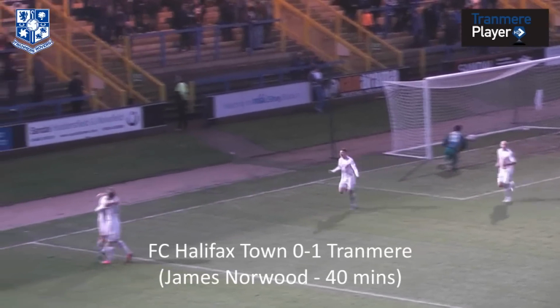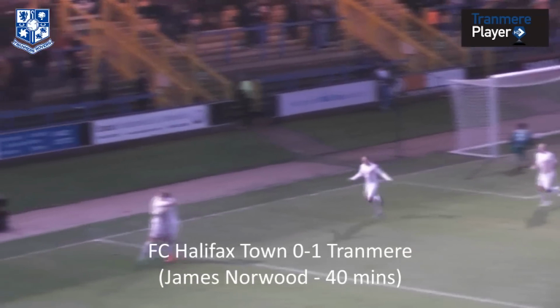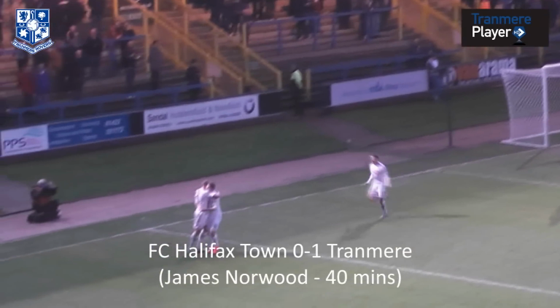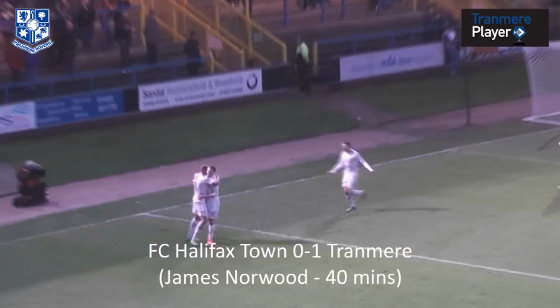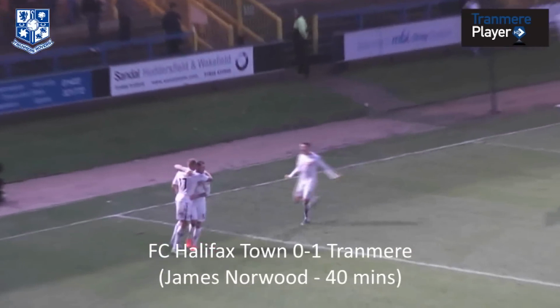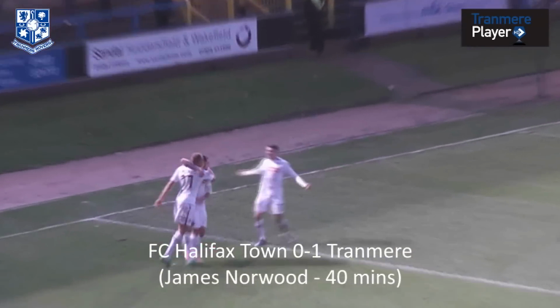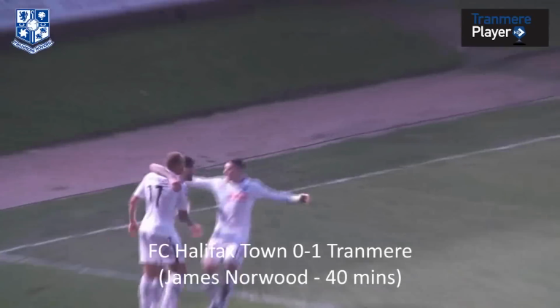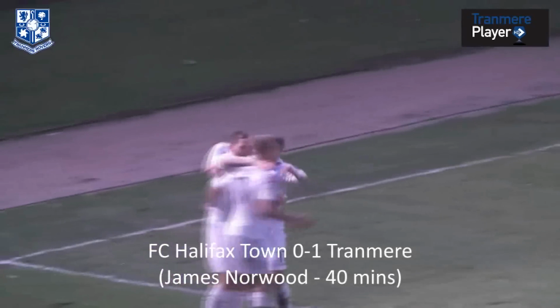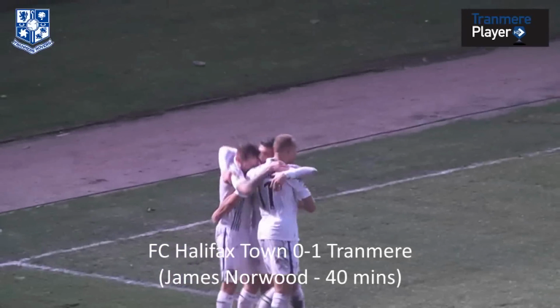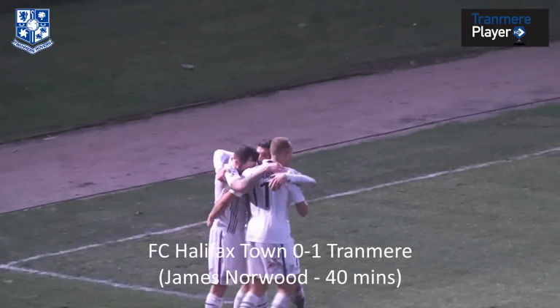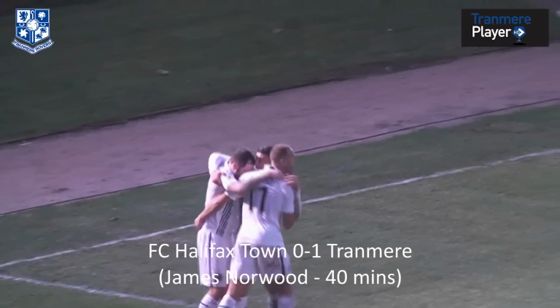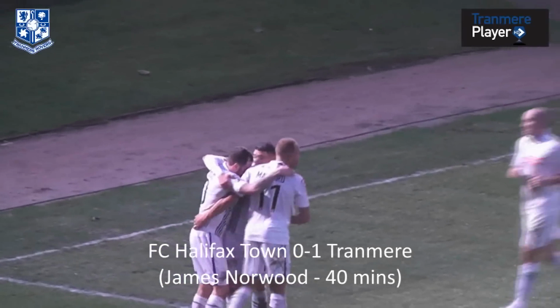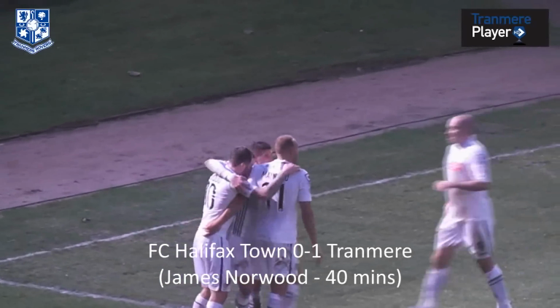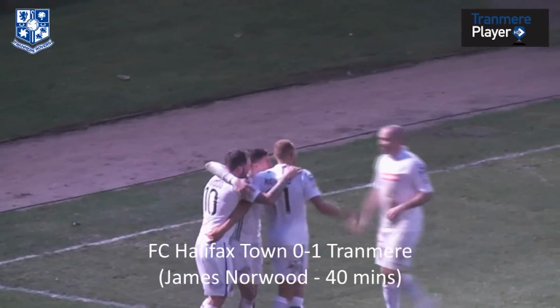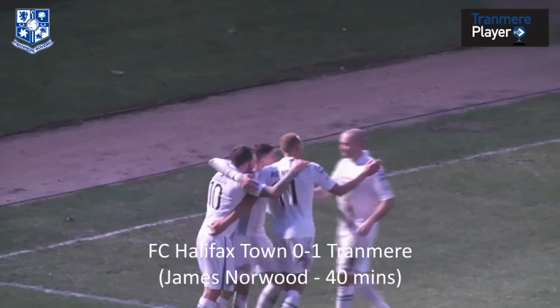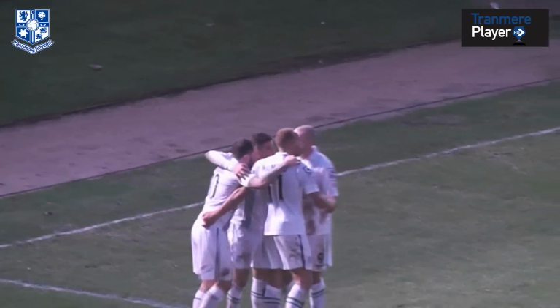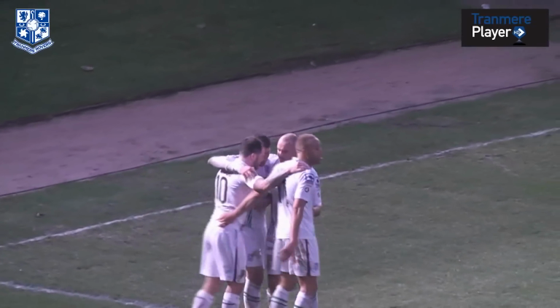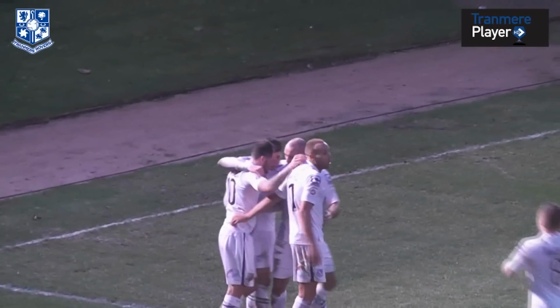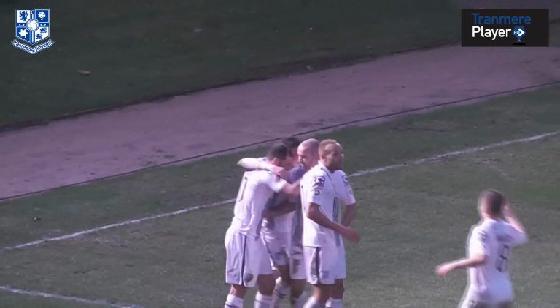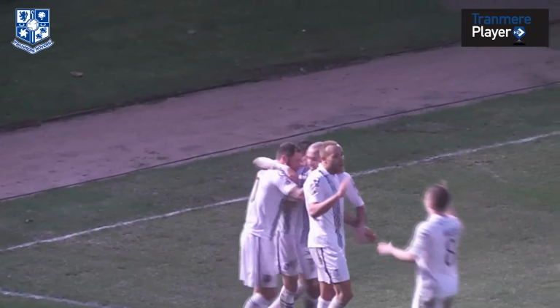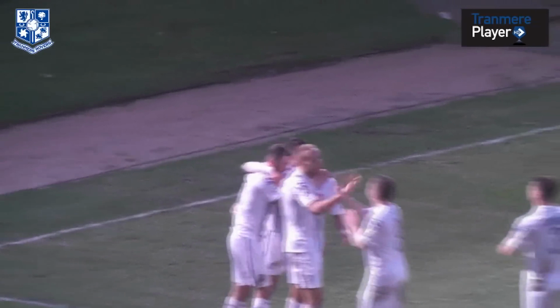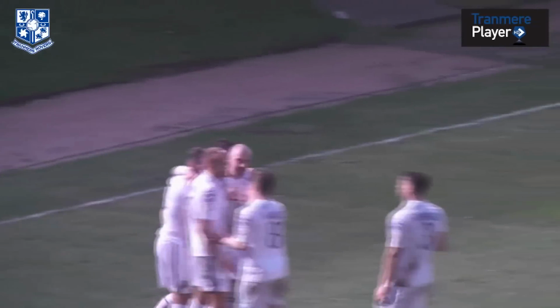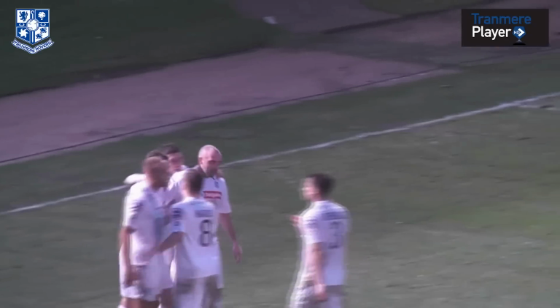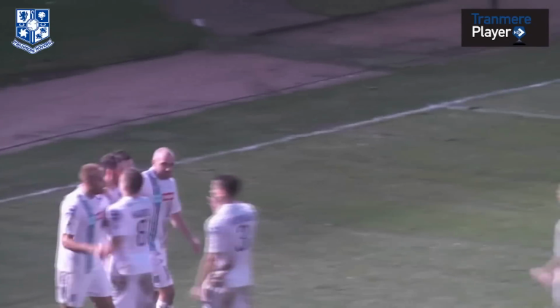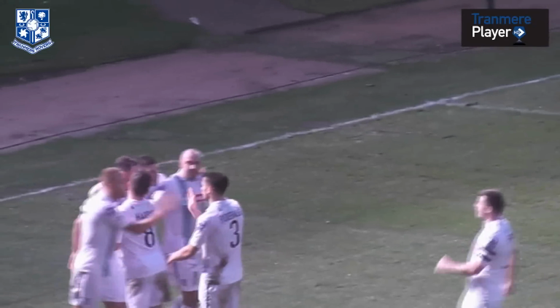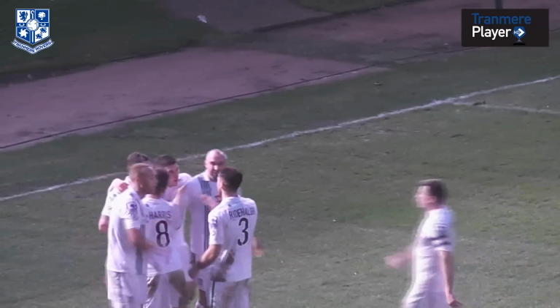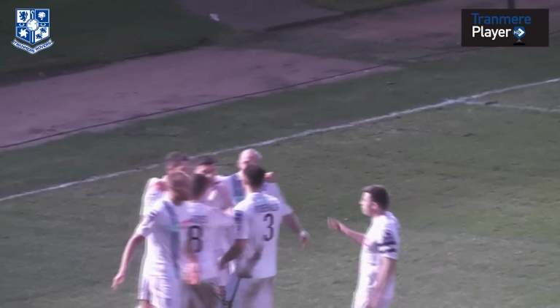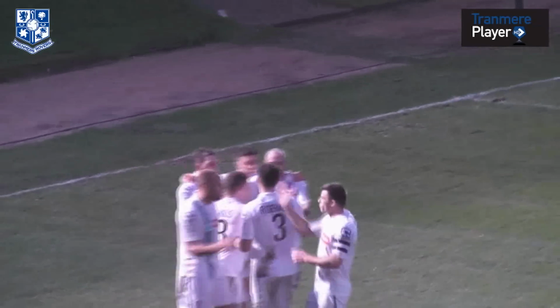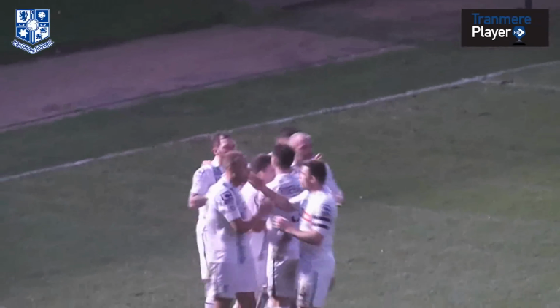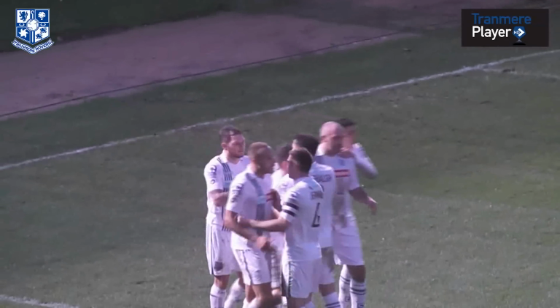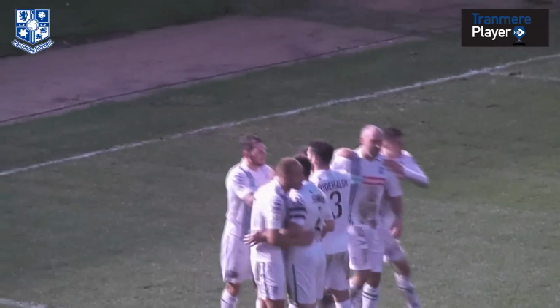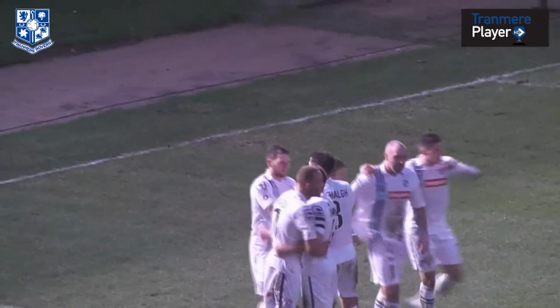Norwood finally breaks the deadlock. He's had three big chances so far in this game and he's taken the fourth one. SC Halifax Town 0, Tranmere Rovers 1.